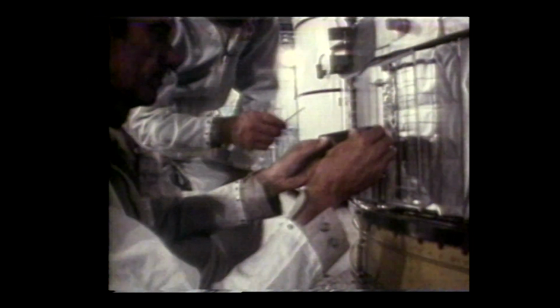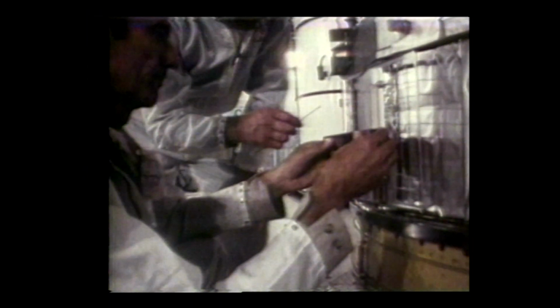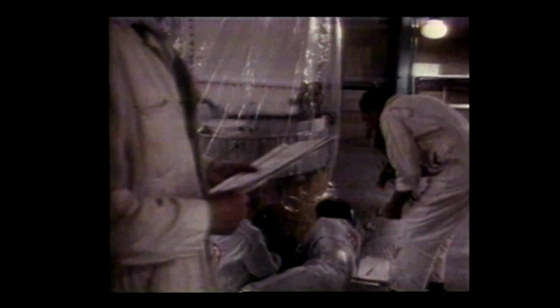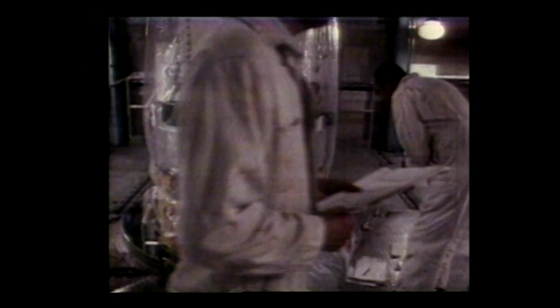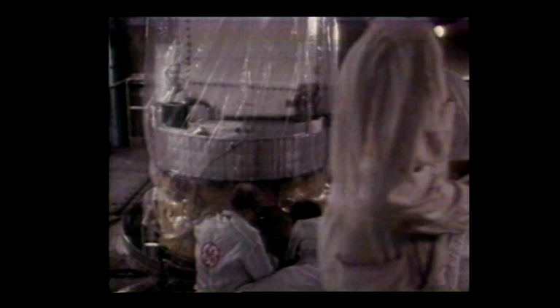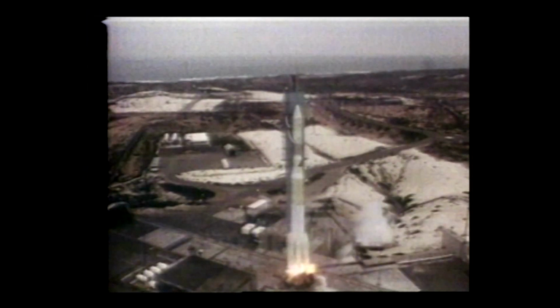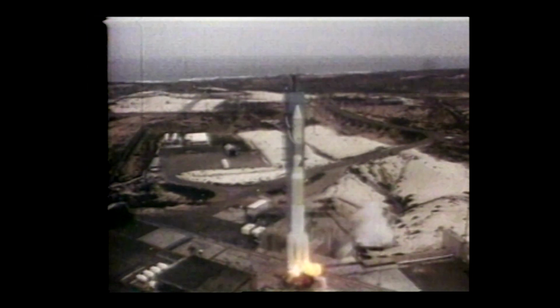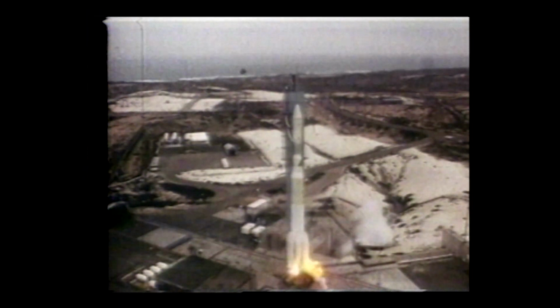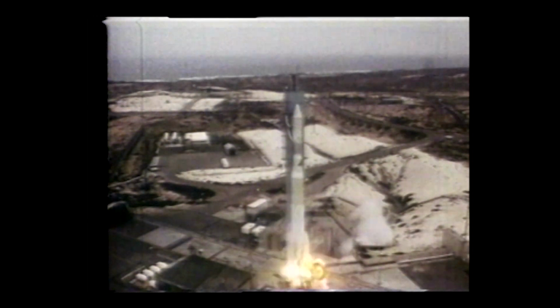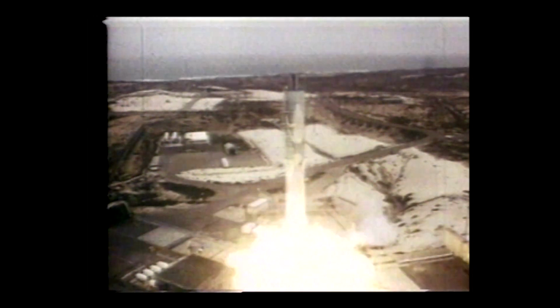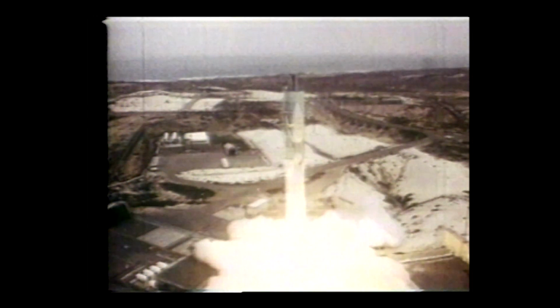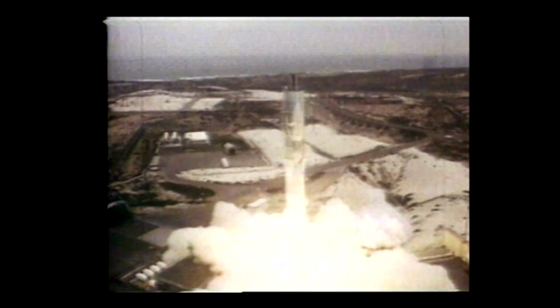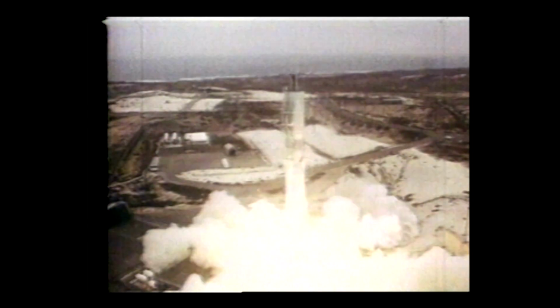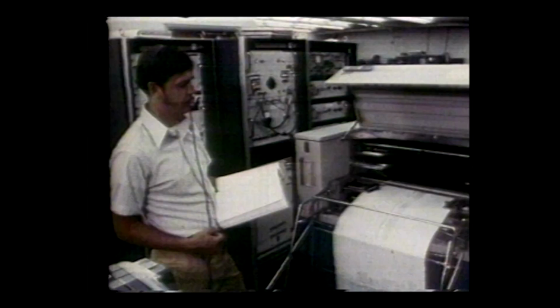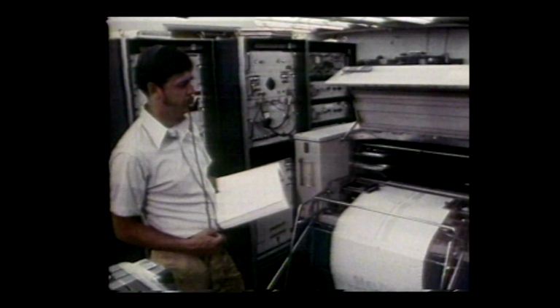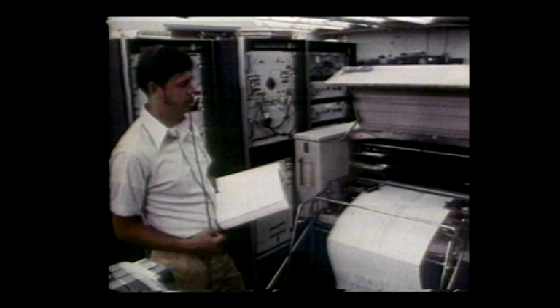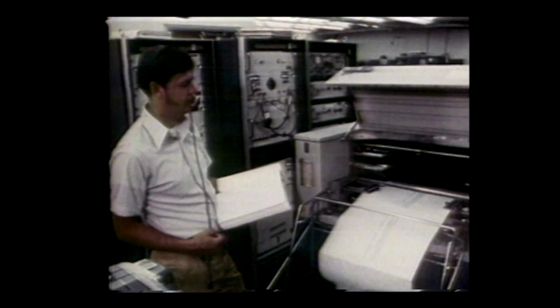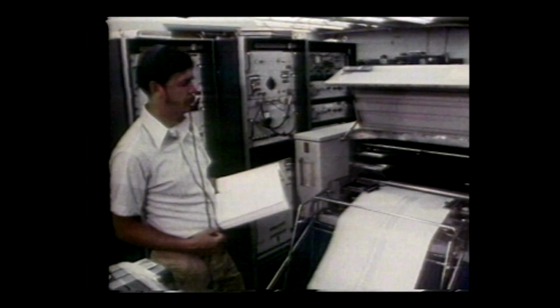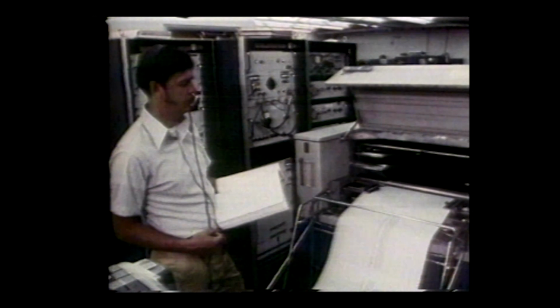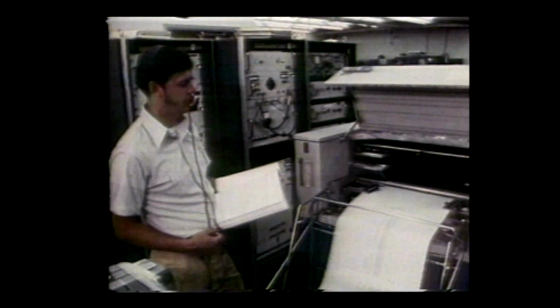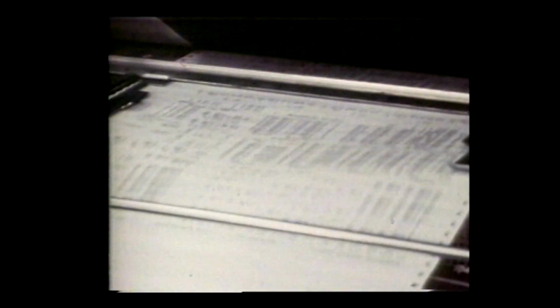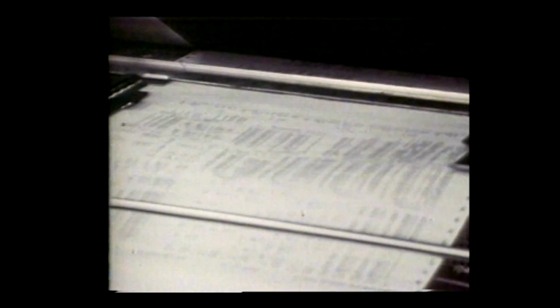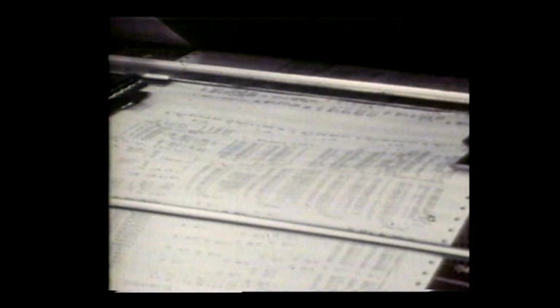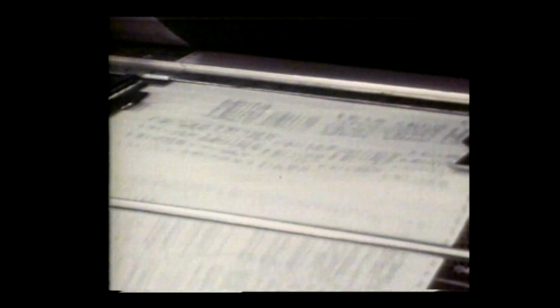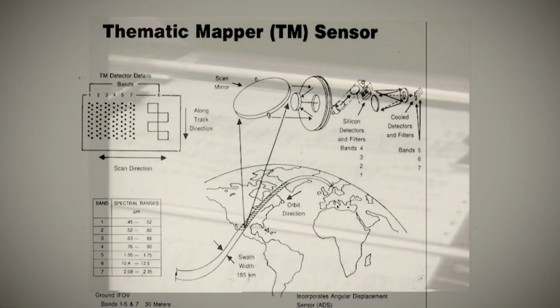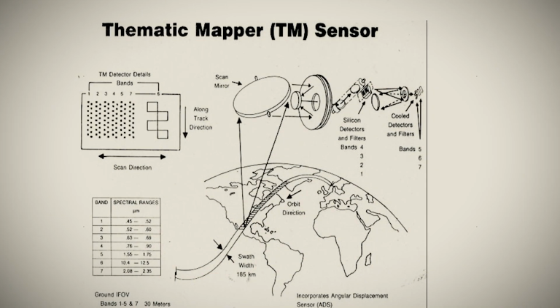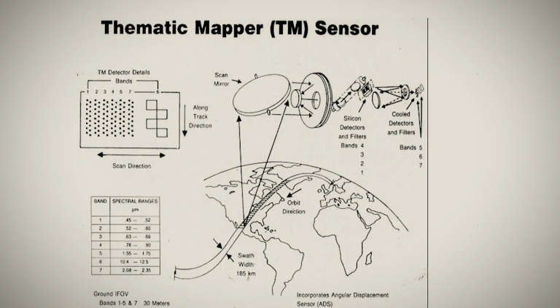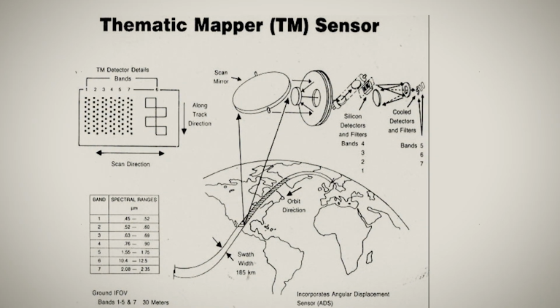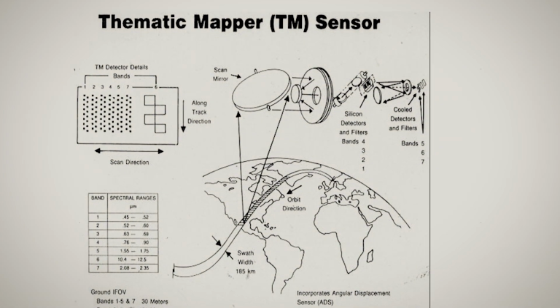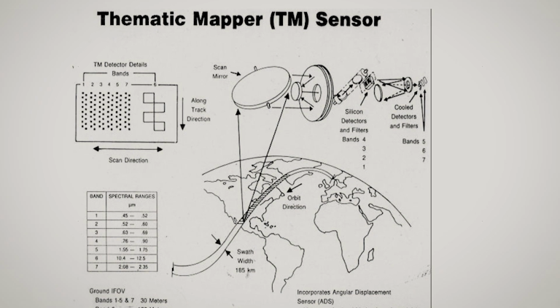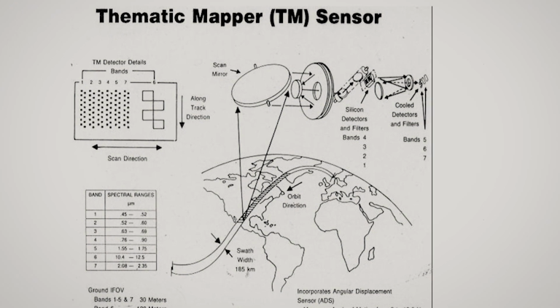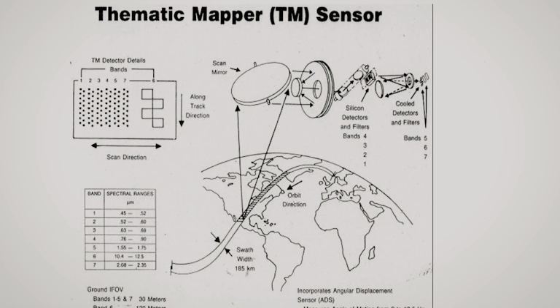In 1975, NASA launched a second satellite similar to the first, and now they were collecting twice as much data. With Landsat 3 replacing the aging original in 1978, focus shifted to the advanced technology planned for the 1980s.